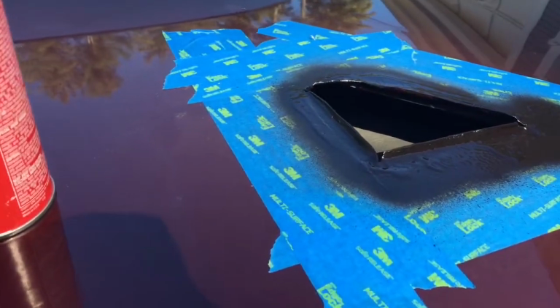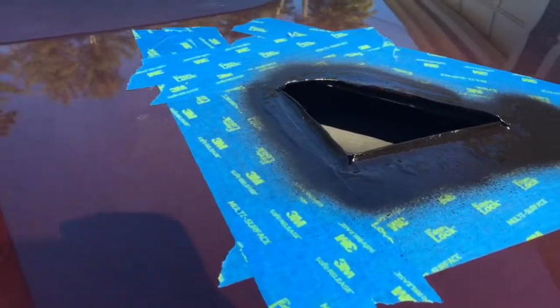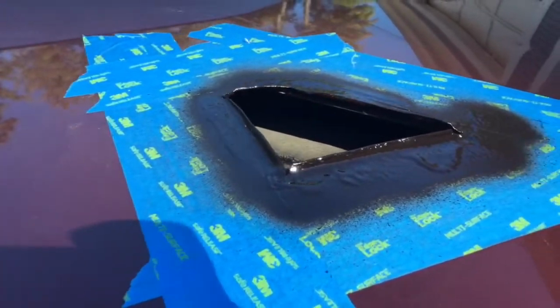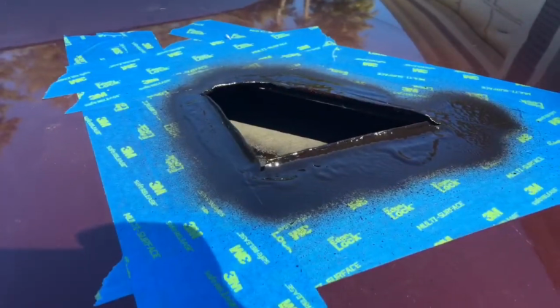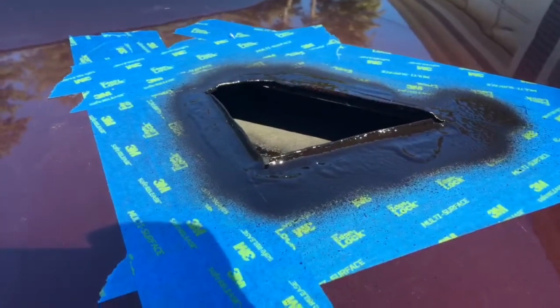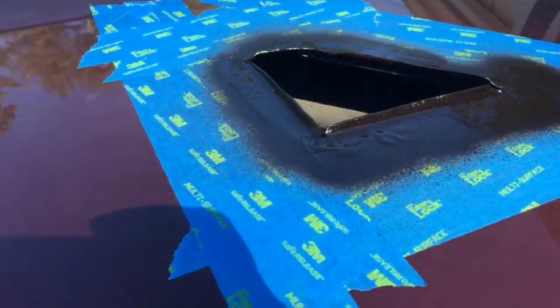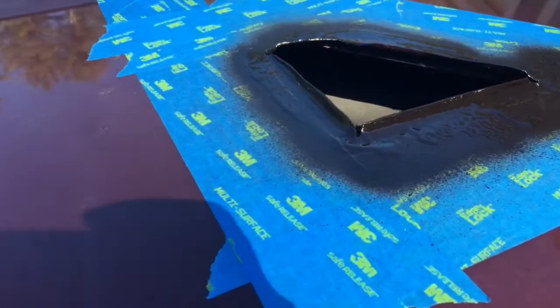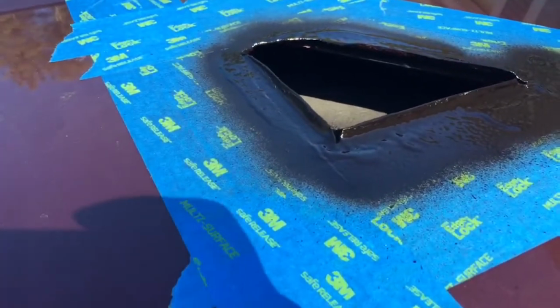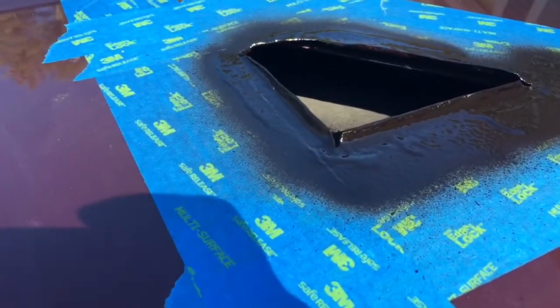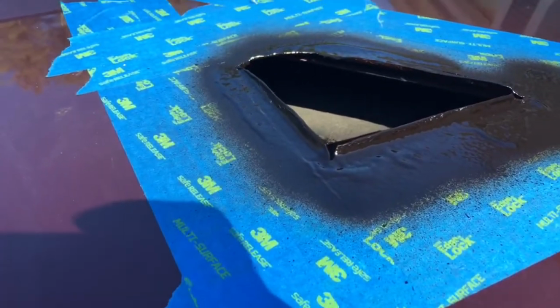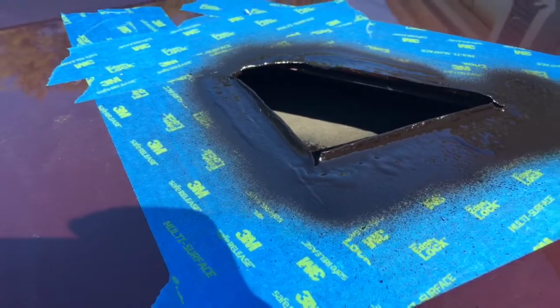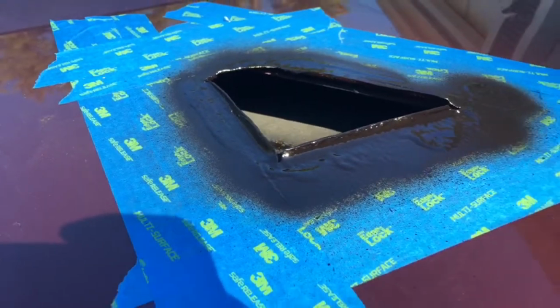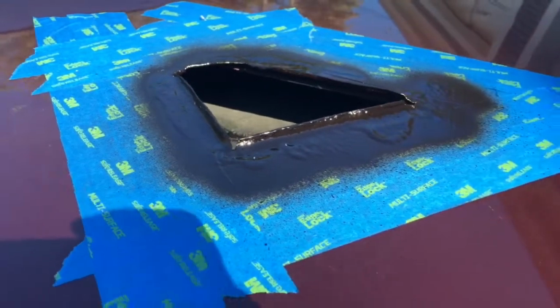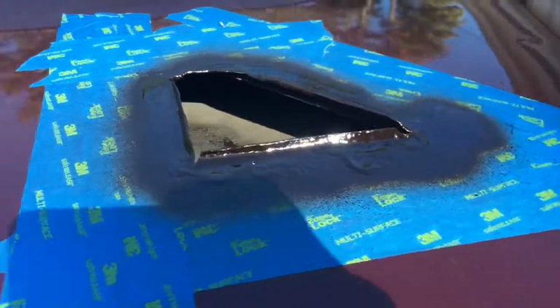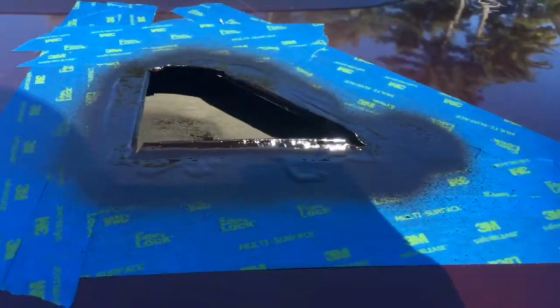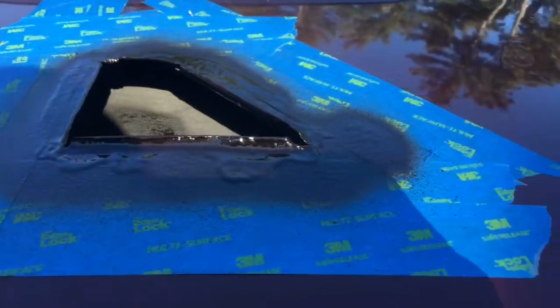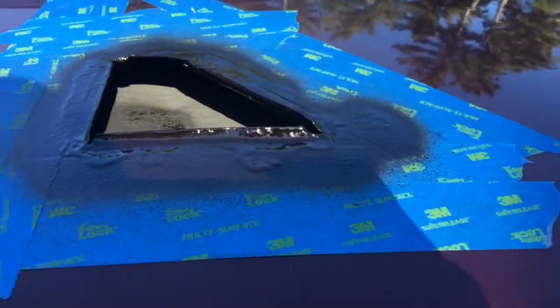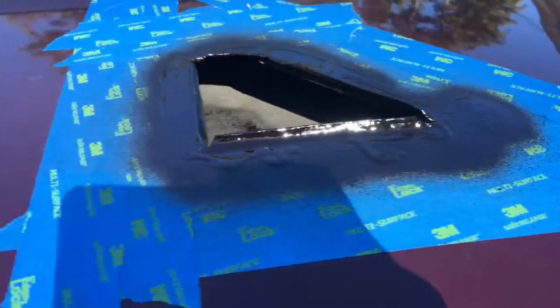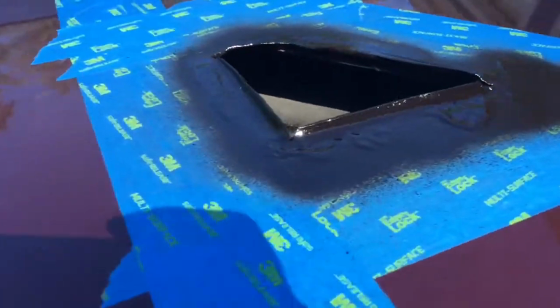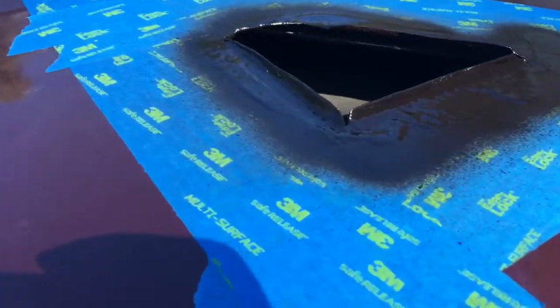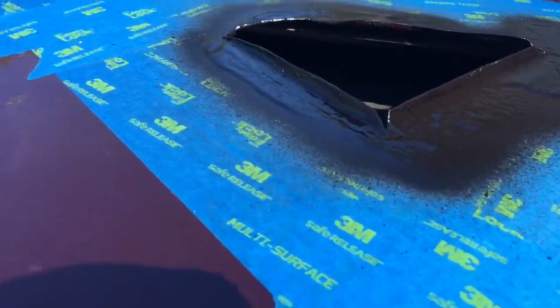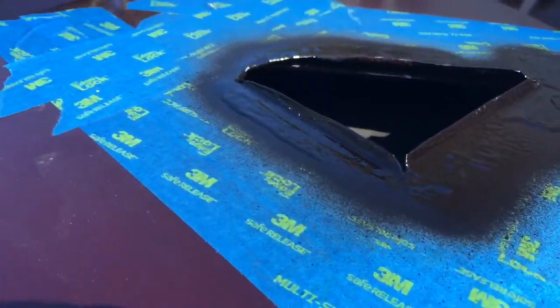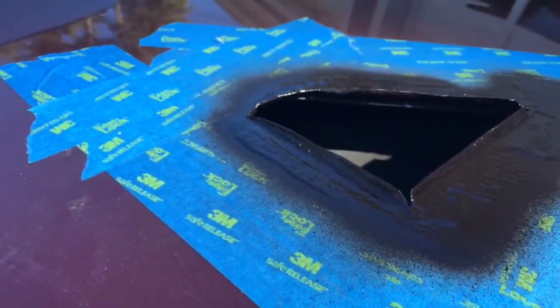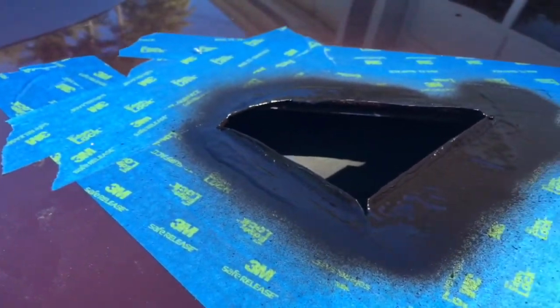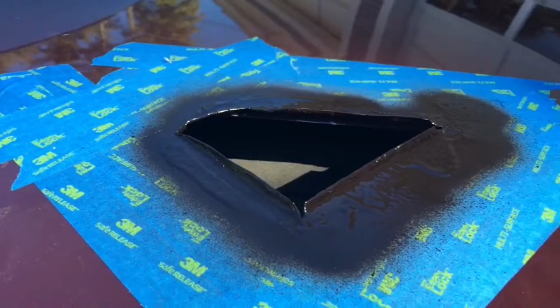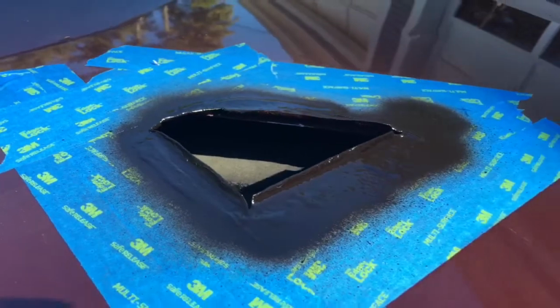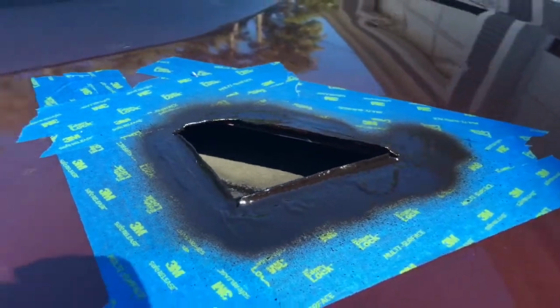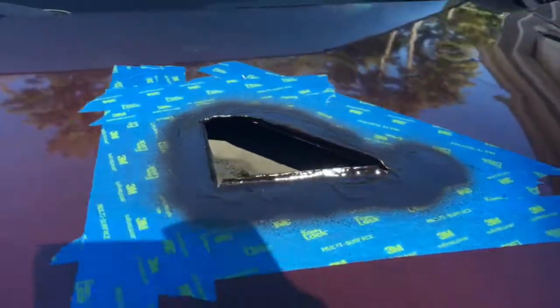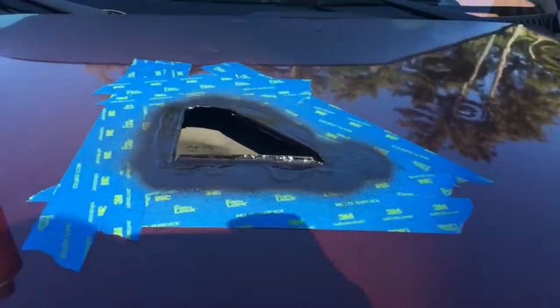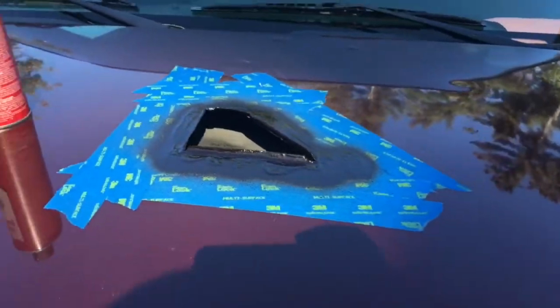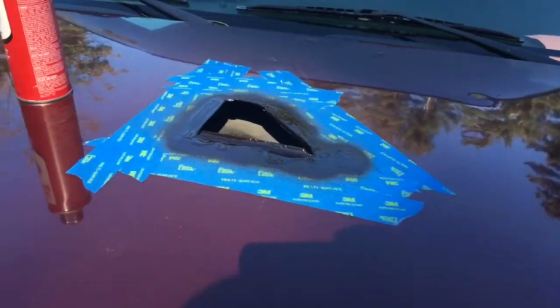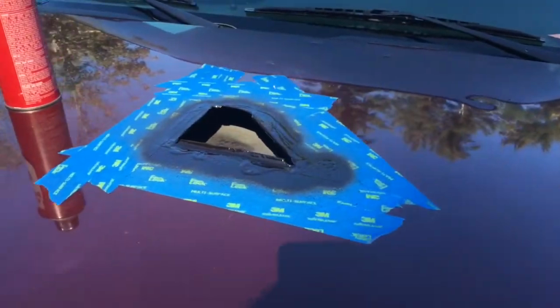Alright guys, I got the cutout all shaved down the way I want it. It's all rubber undercoated now, so we shouldn't have a problem with any rust for a while.